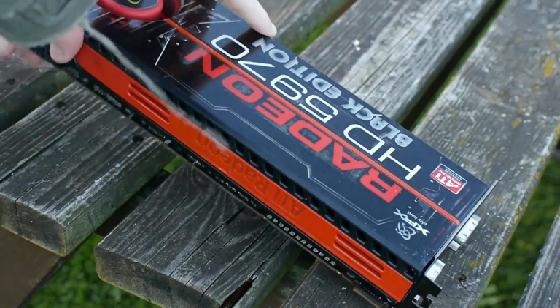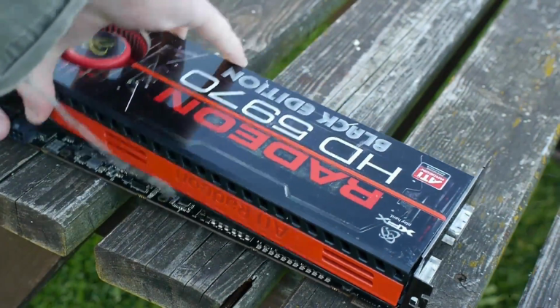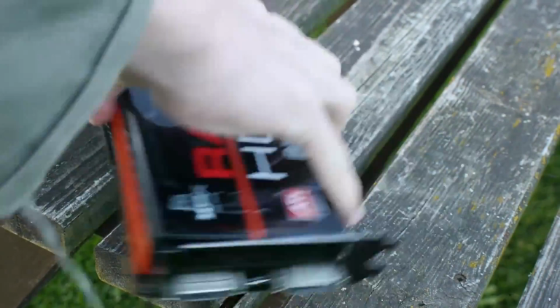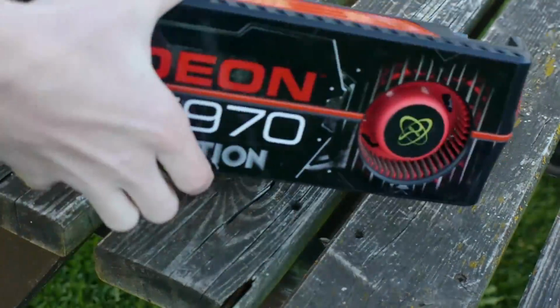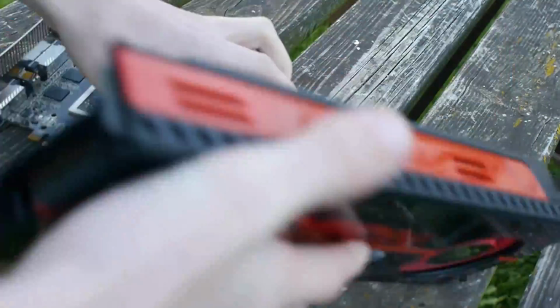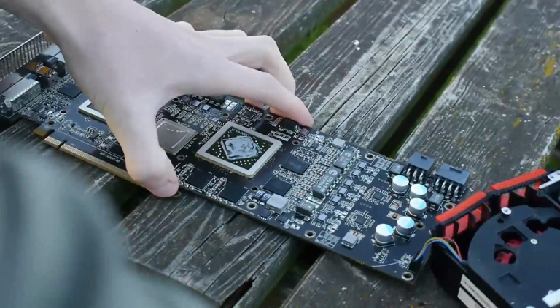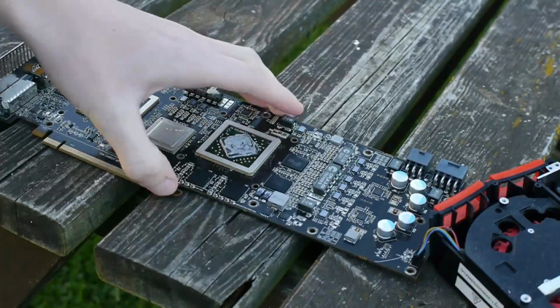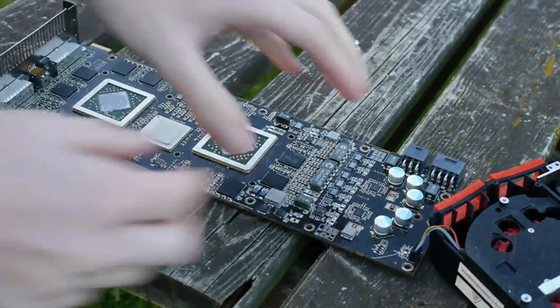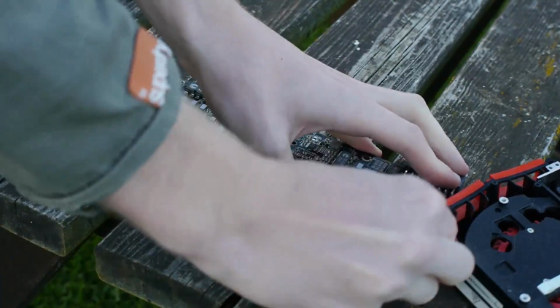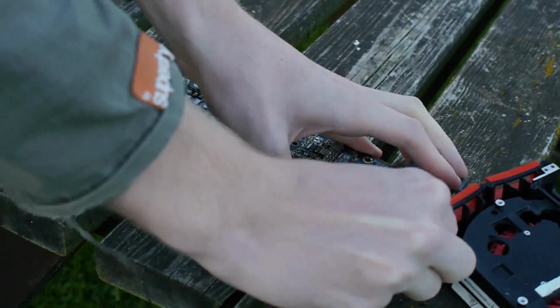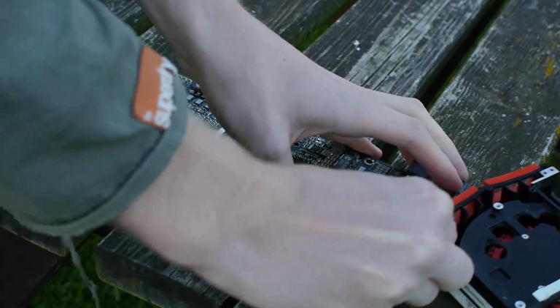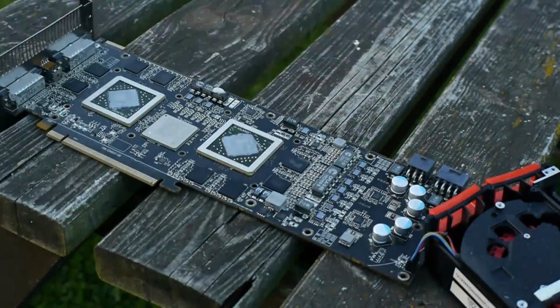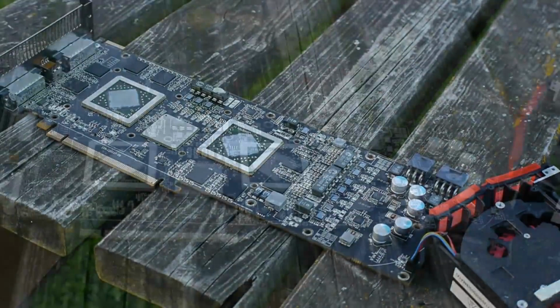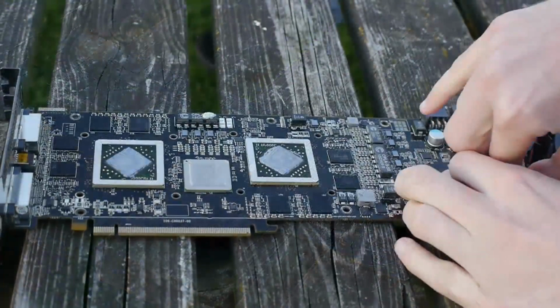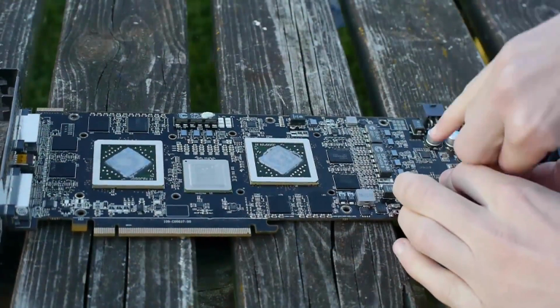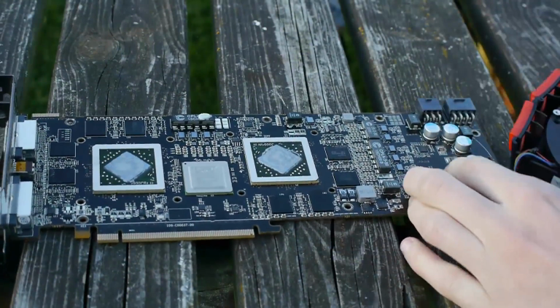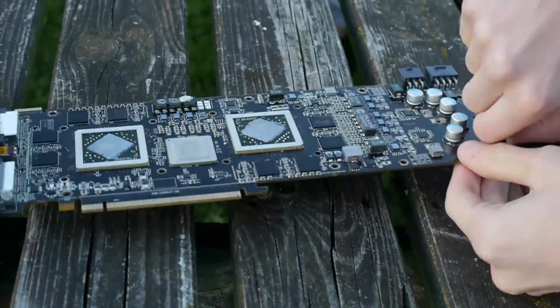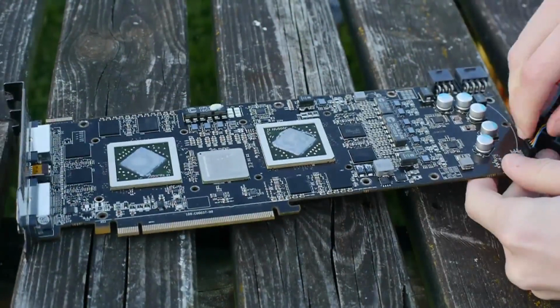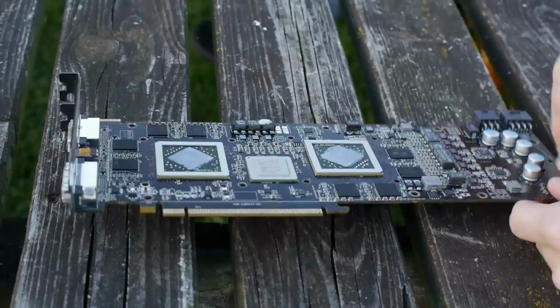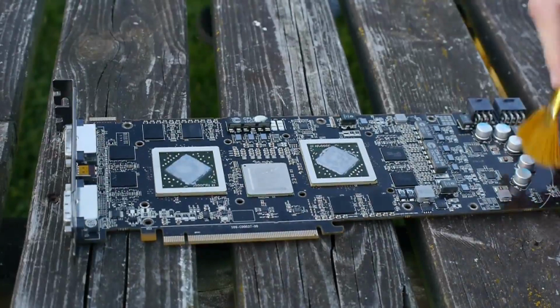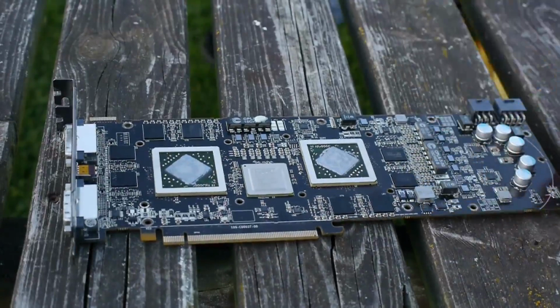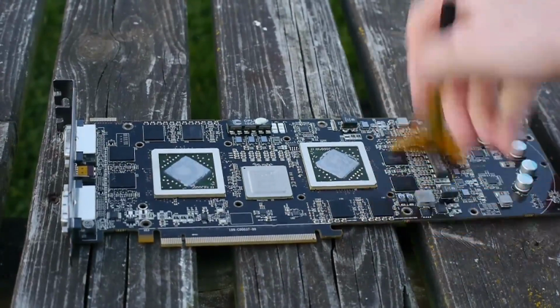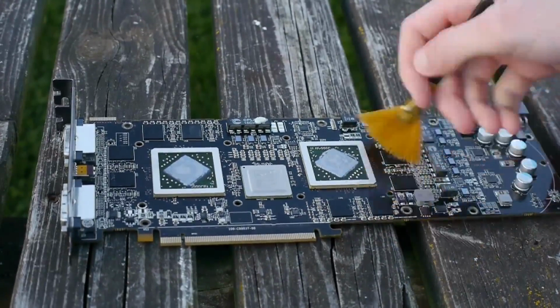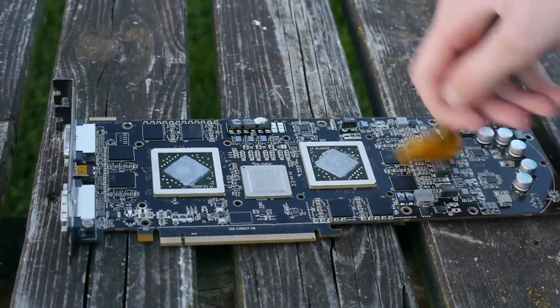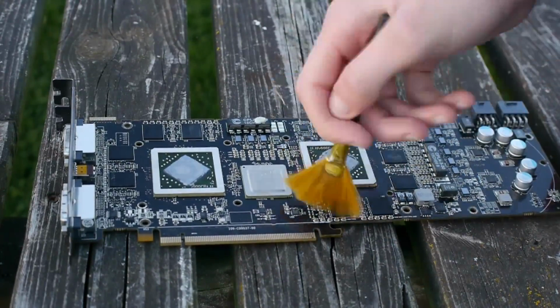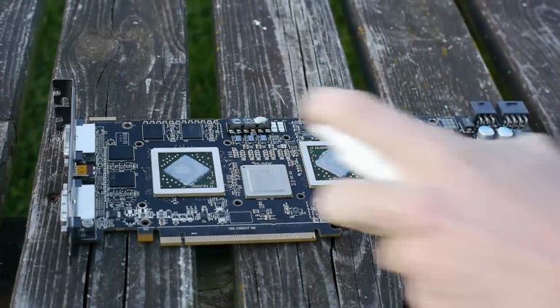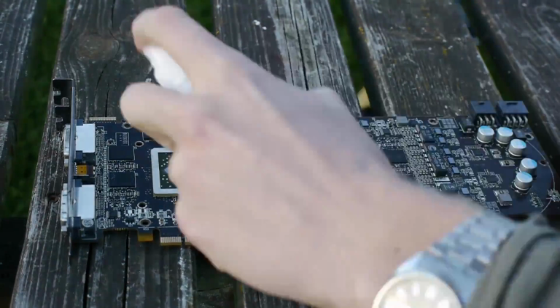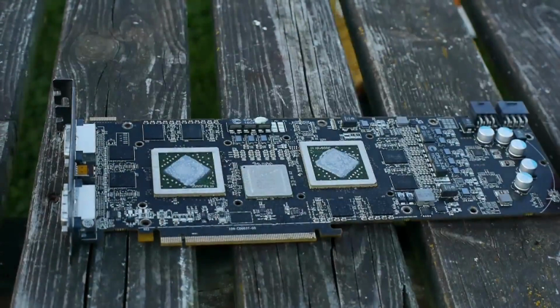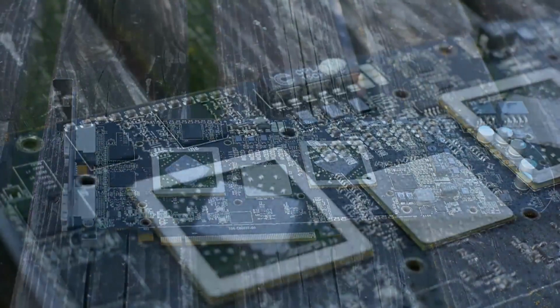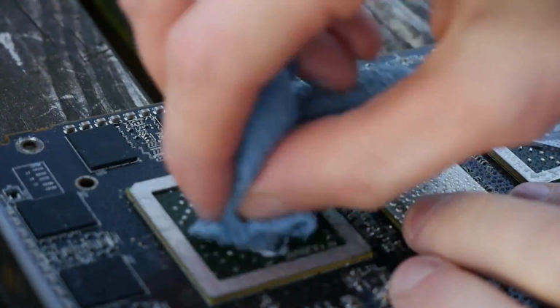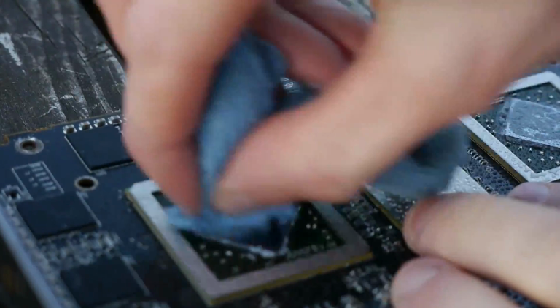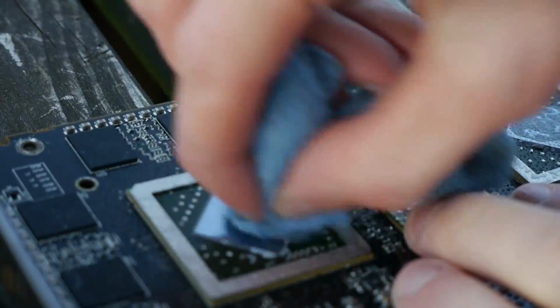The AMD Crimson drivers support Crossfire and fix a lot of the issues with newer titles. Moving on from that, we need to get this card cleaned up and put back together, as this card is already one of the best cards I own, even if it's only by aesthetics and the story that goes behind how we got this kind of power.